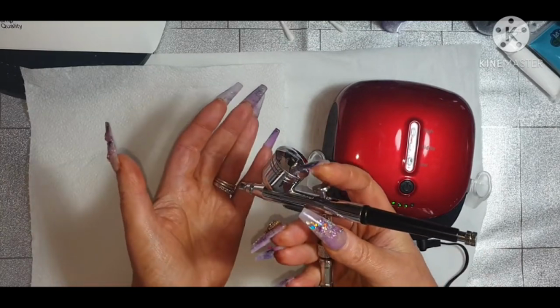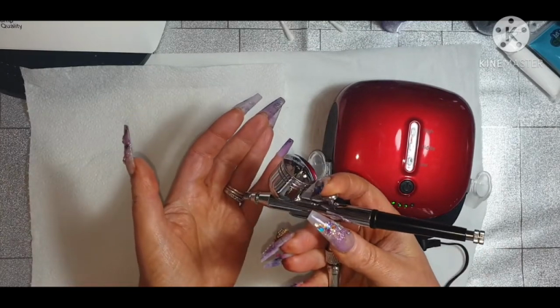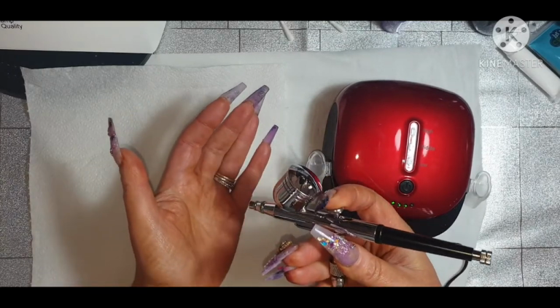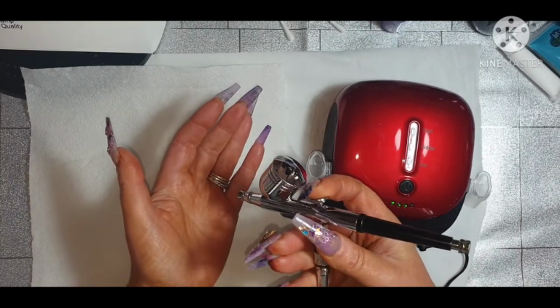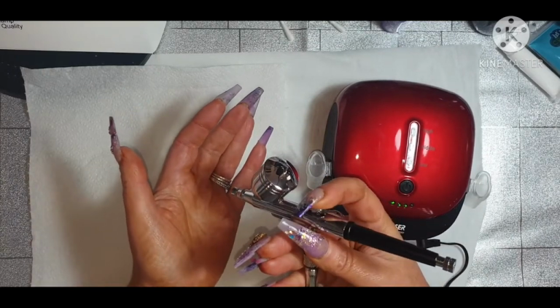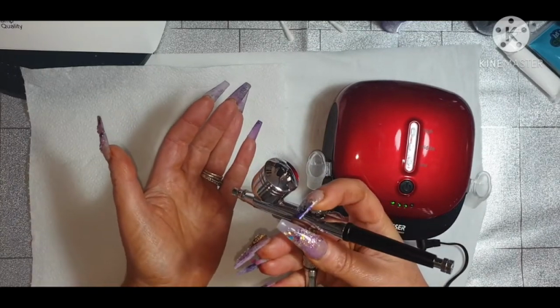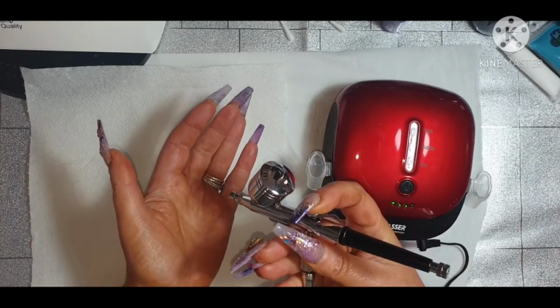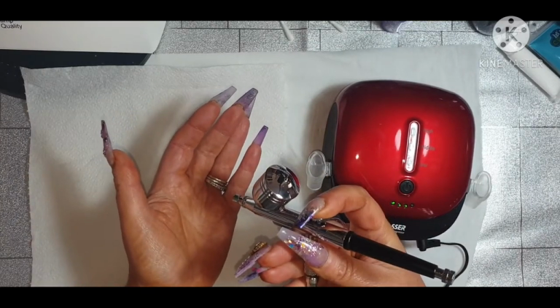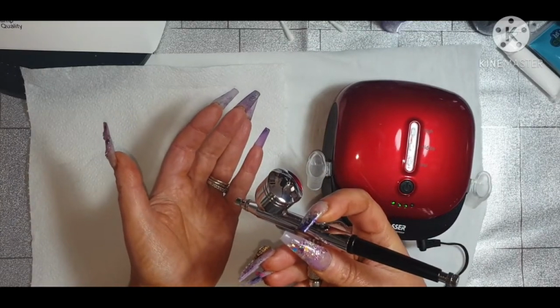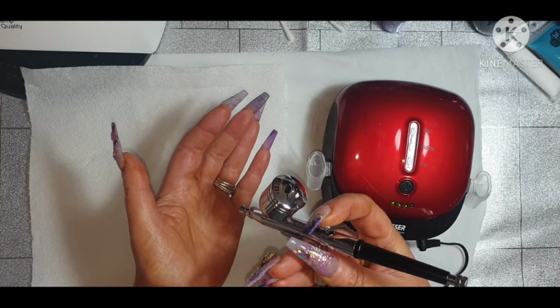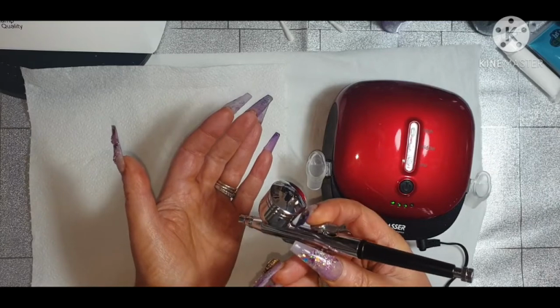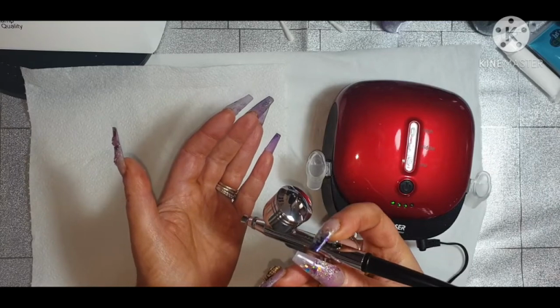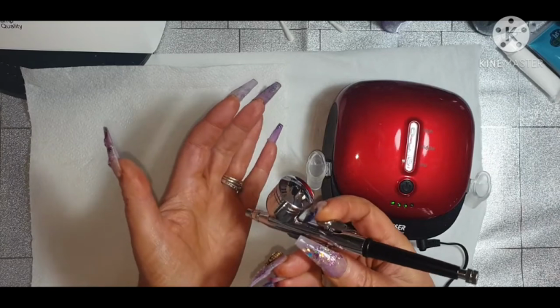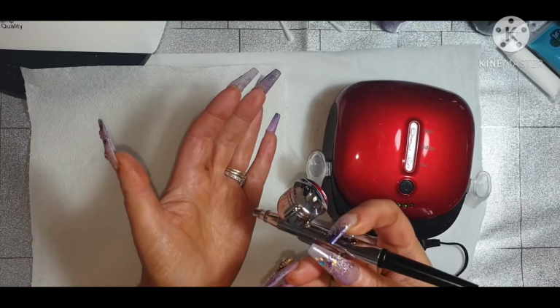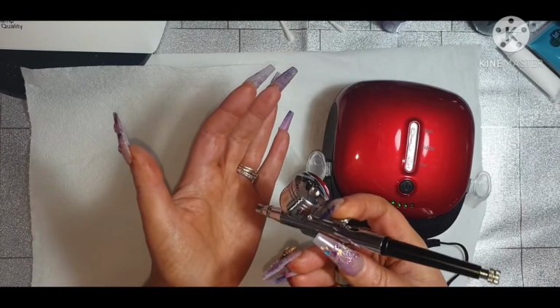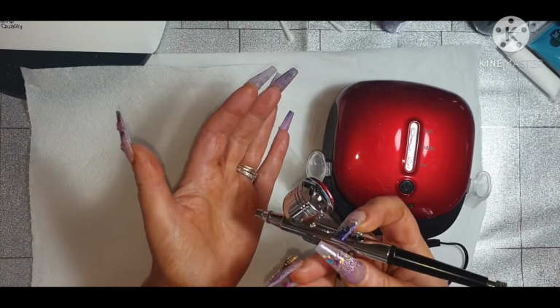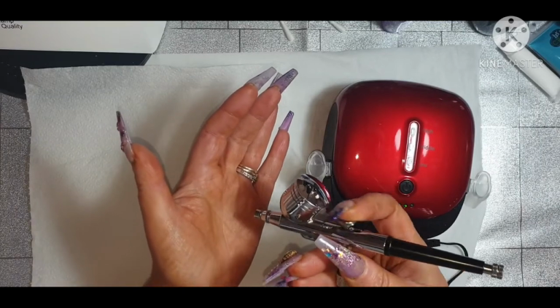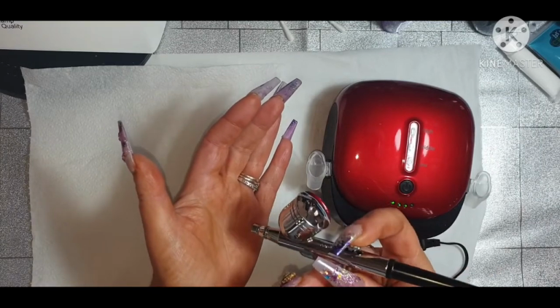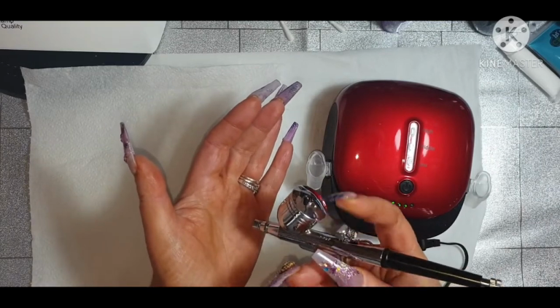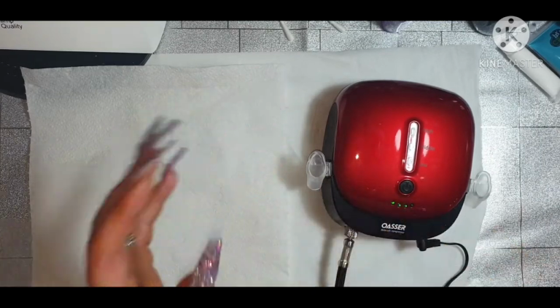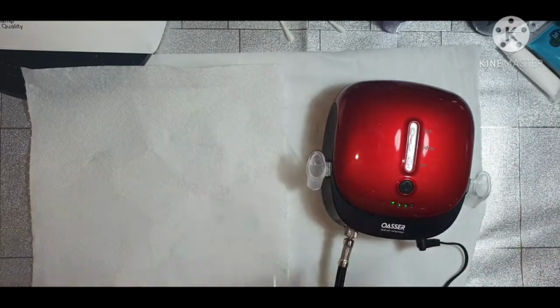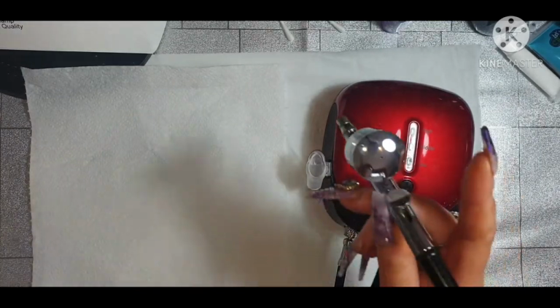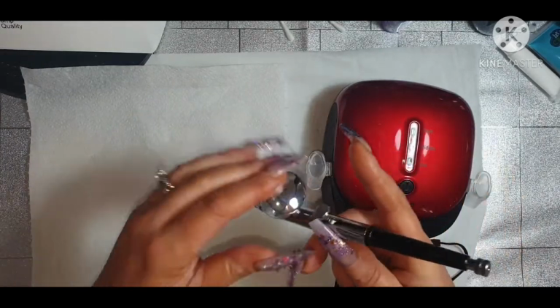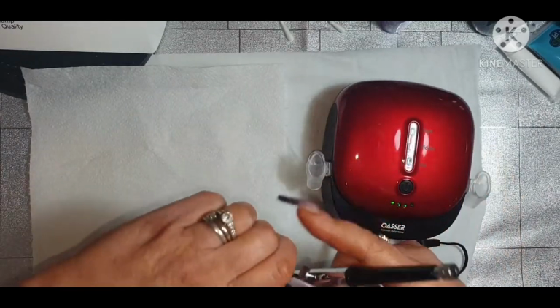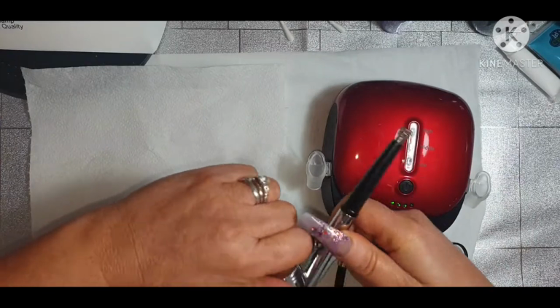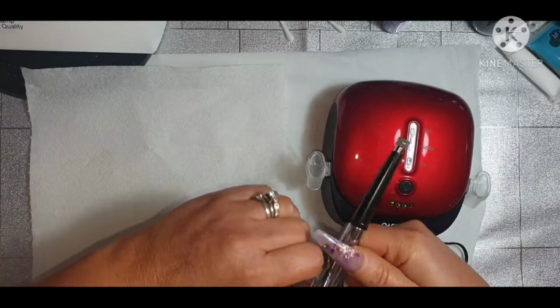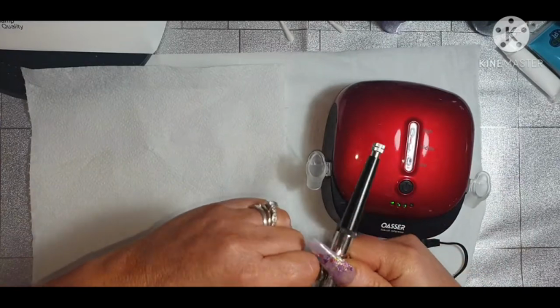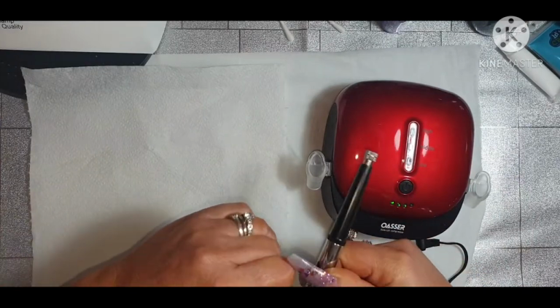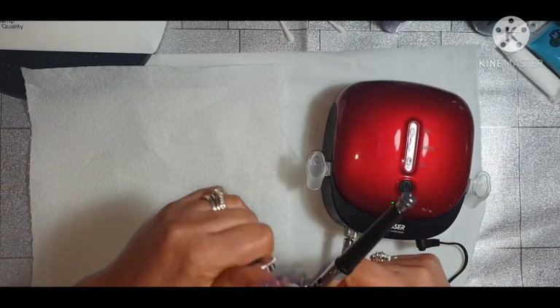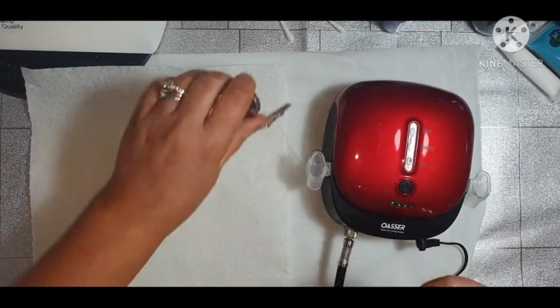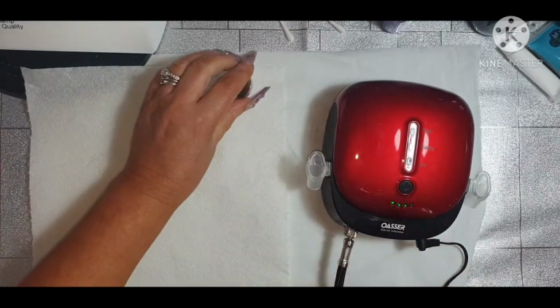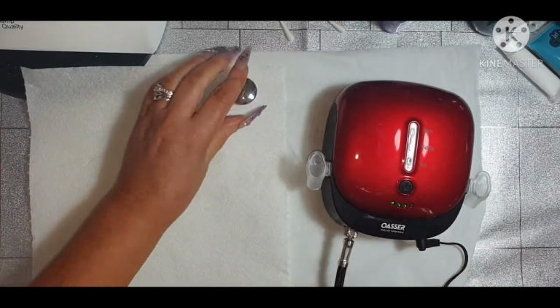So you push it down just for air, but you push it down and pull it back for the paint. And I'm doing that and I can feel two different pressures. So let's have a play and see what we can do.